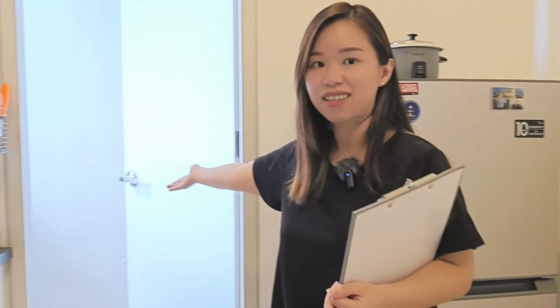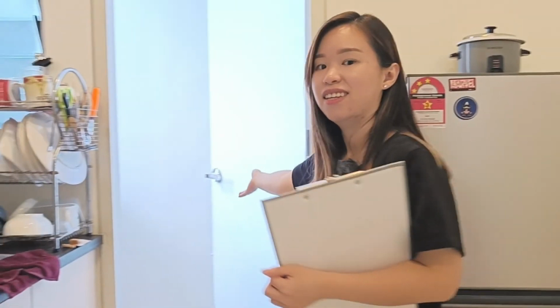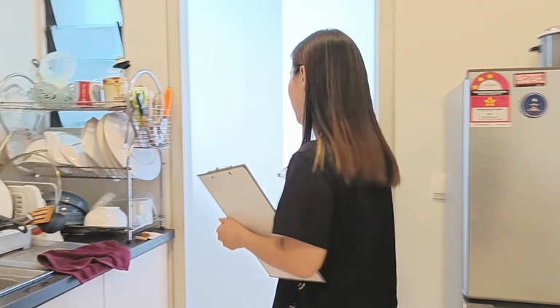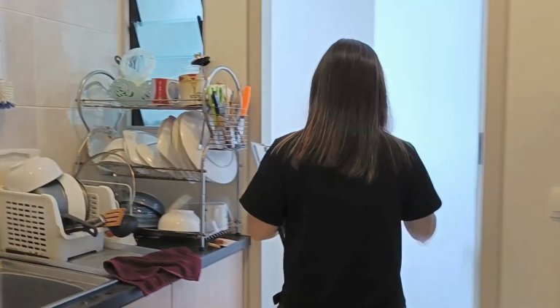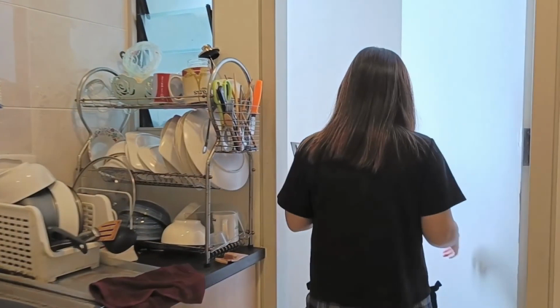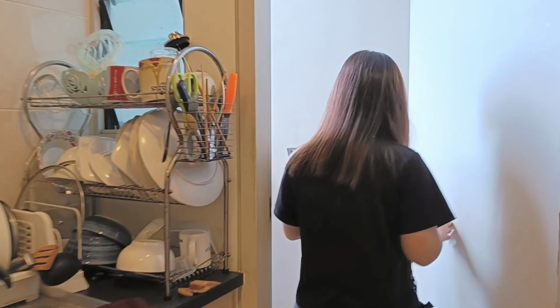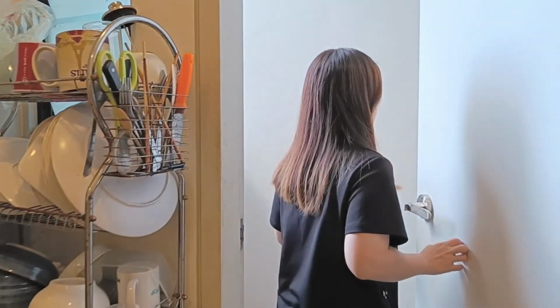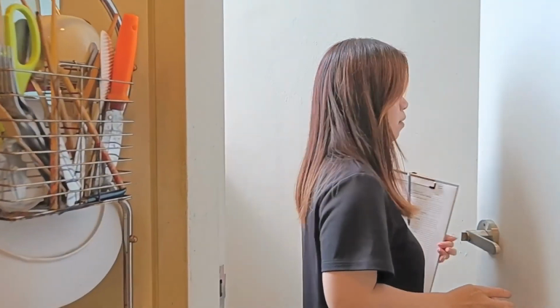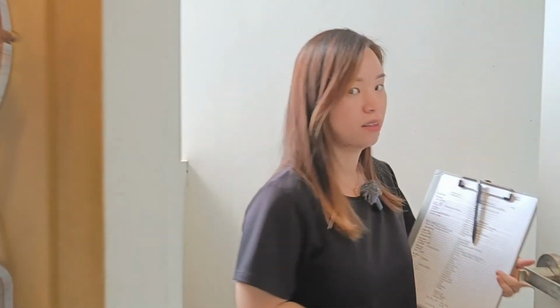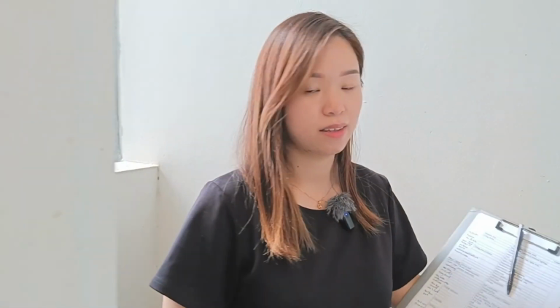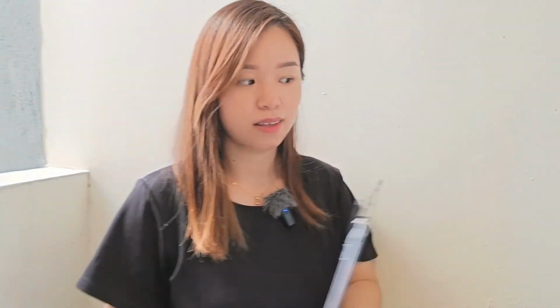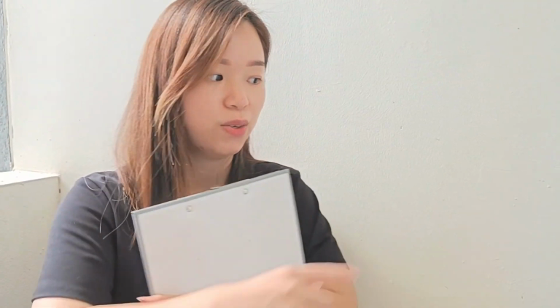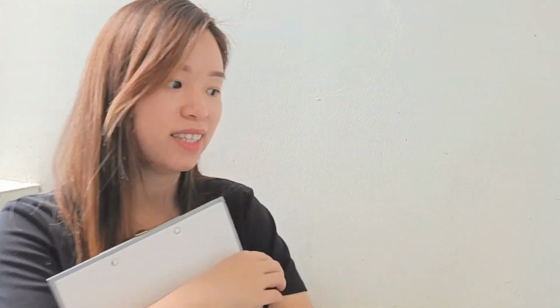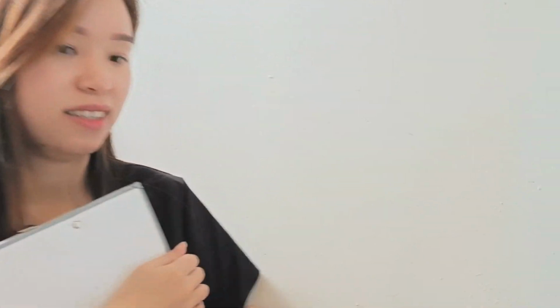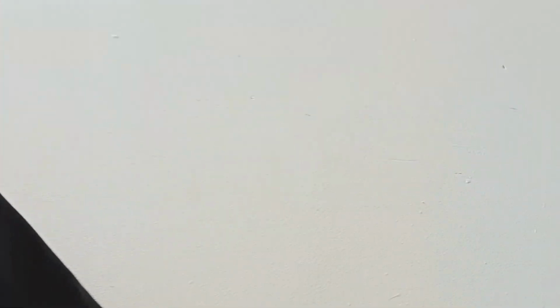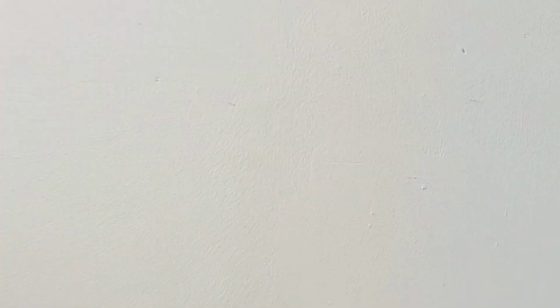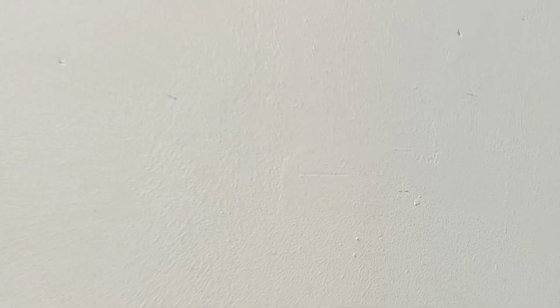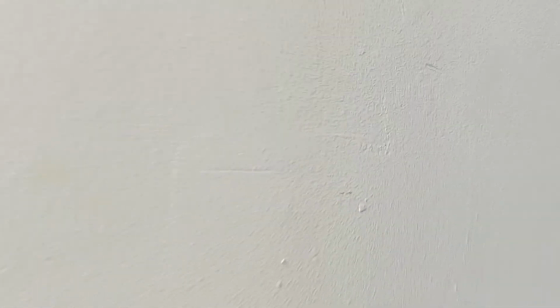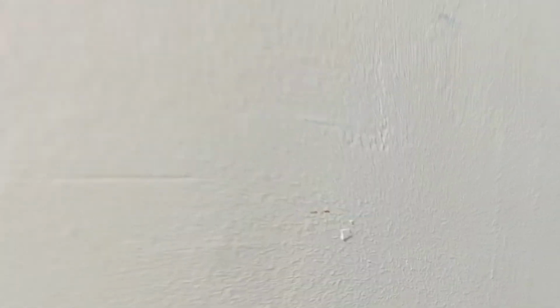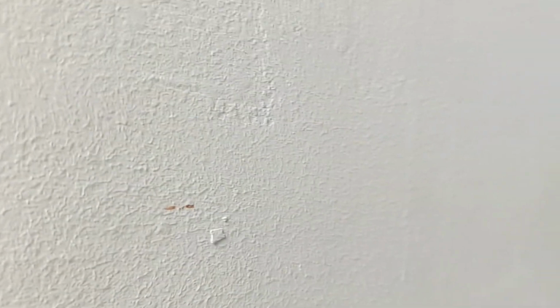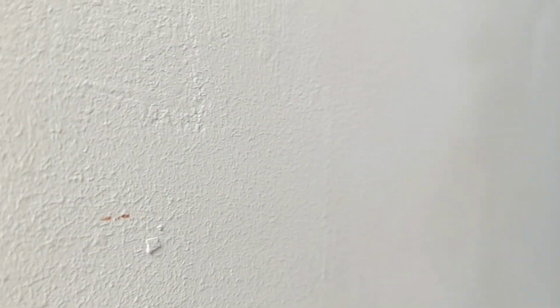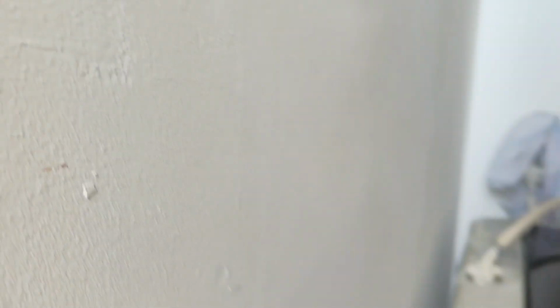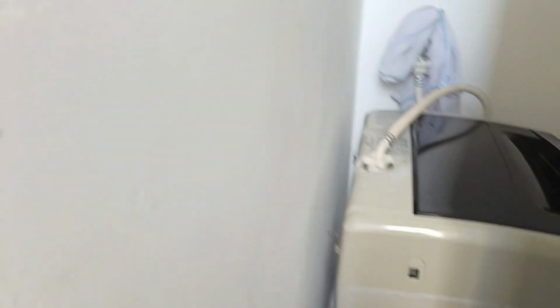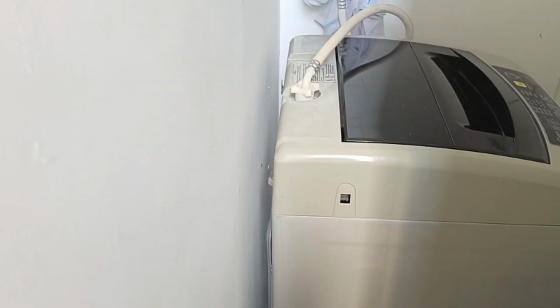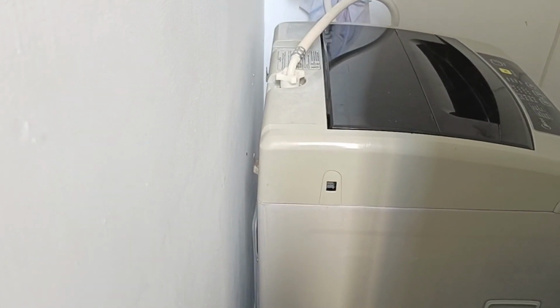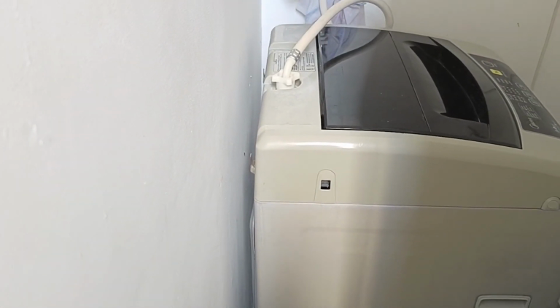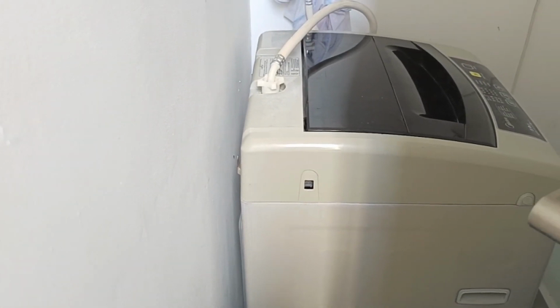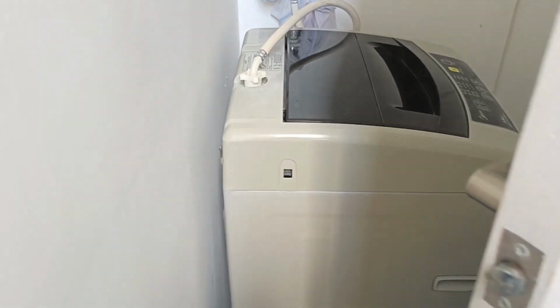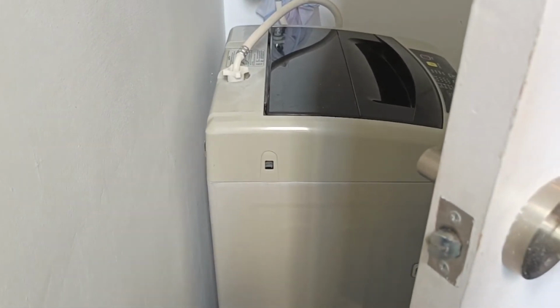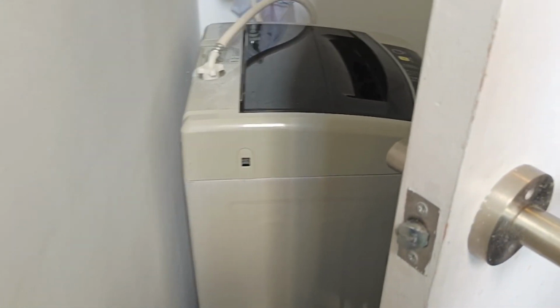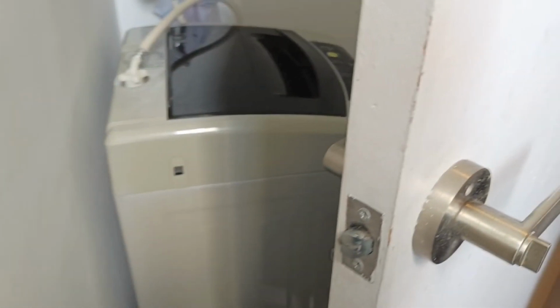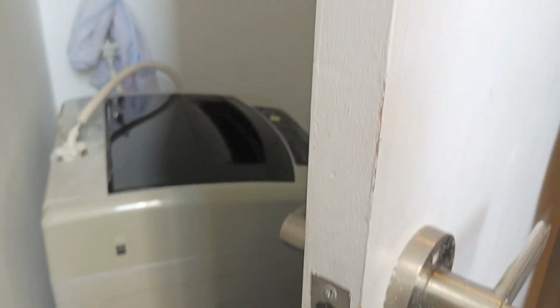You can see there is a washing machine here. You can use this washing machine to wash your clothes. This is a shared washing machine.